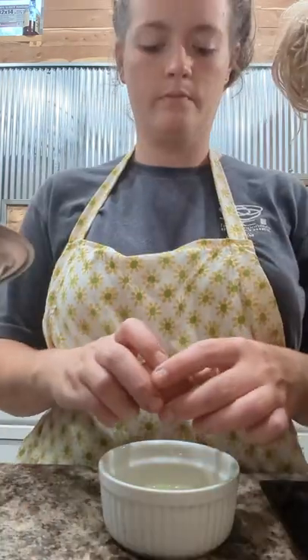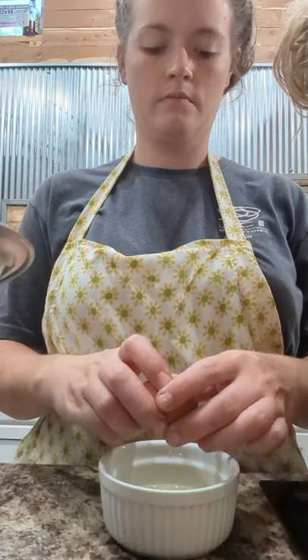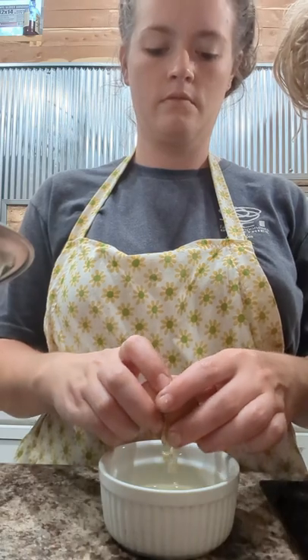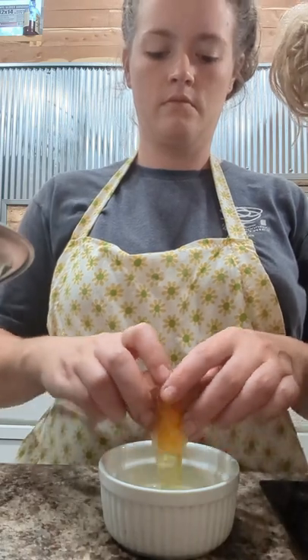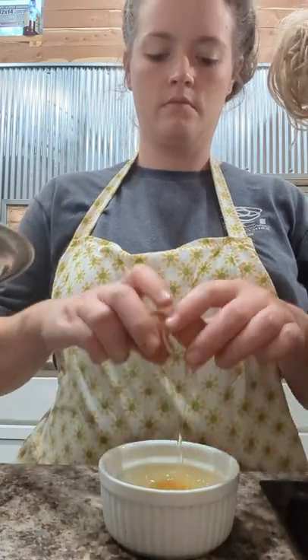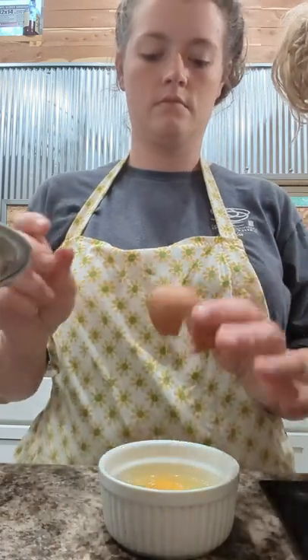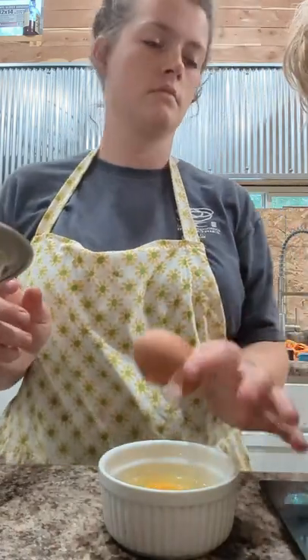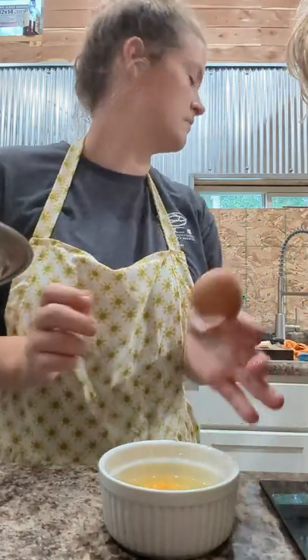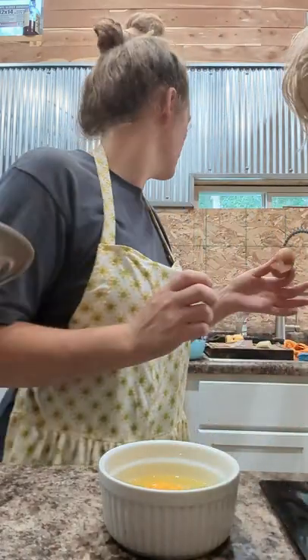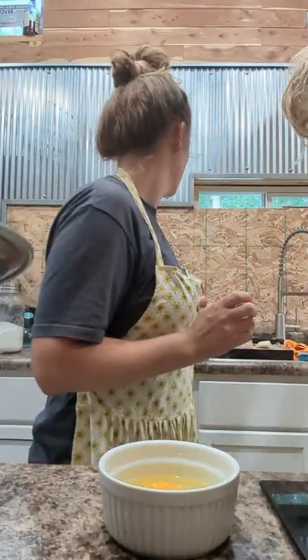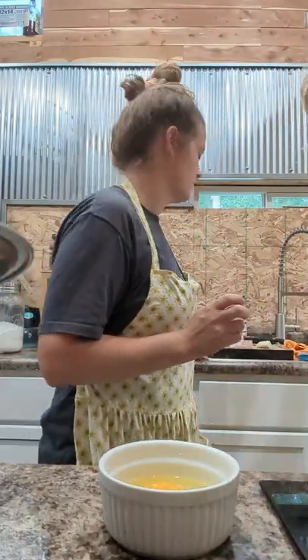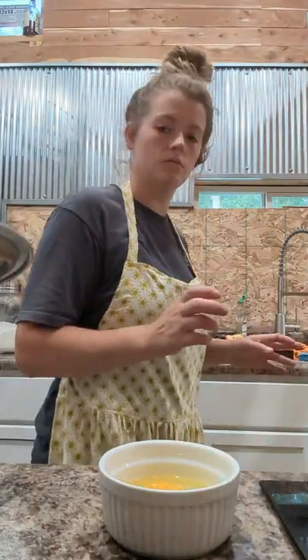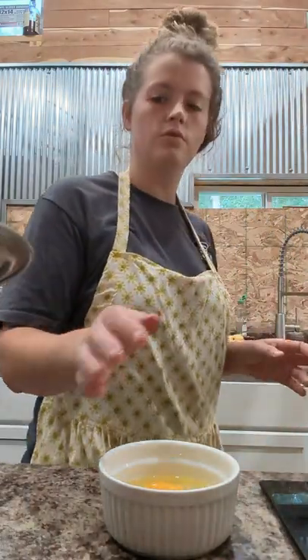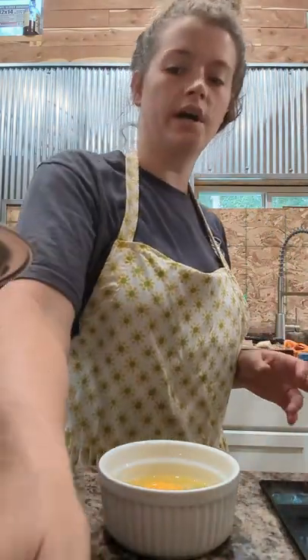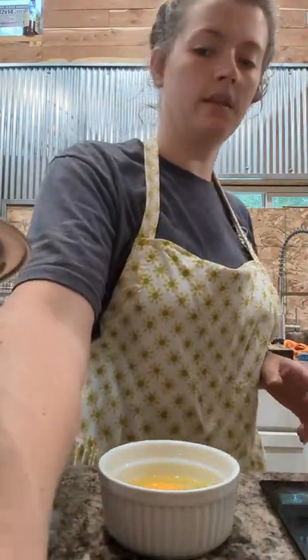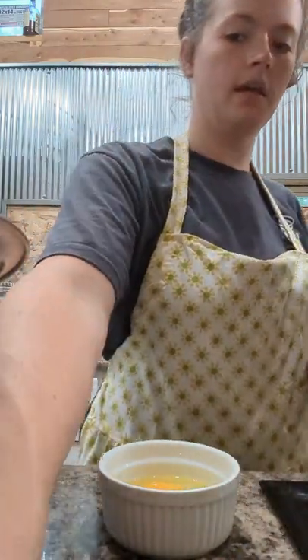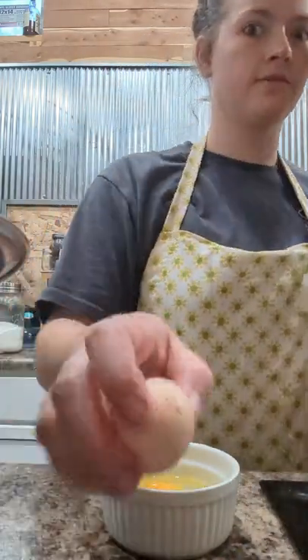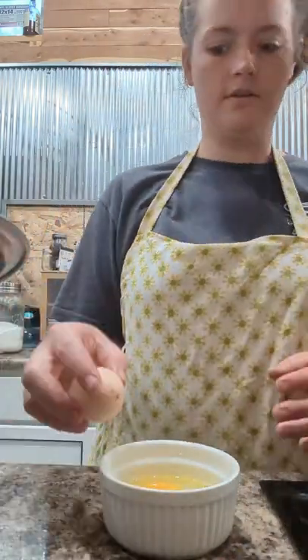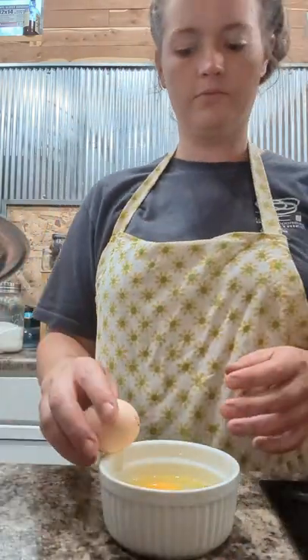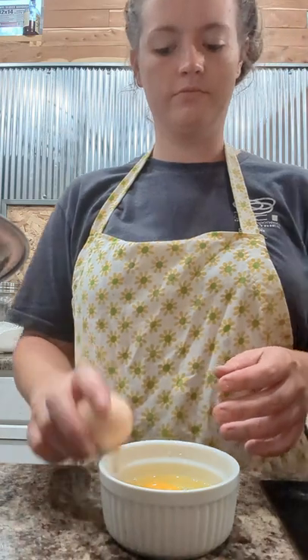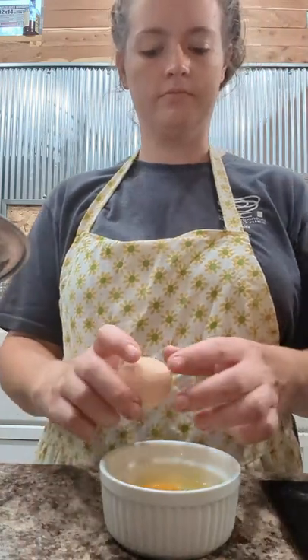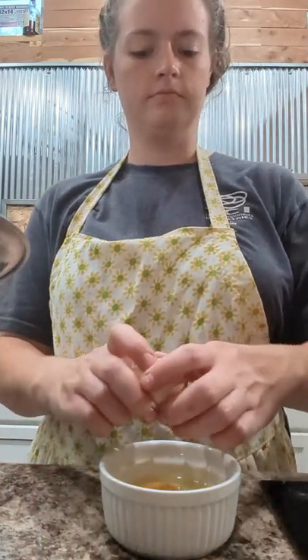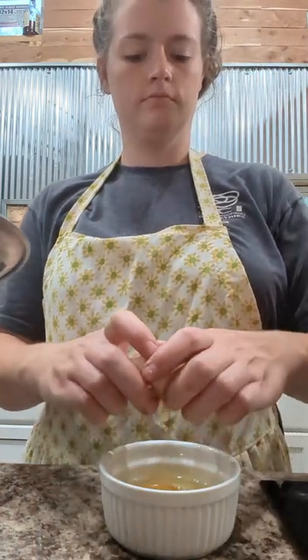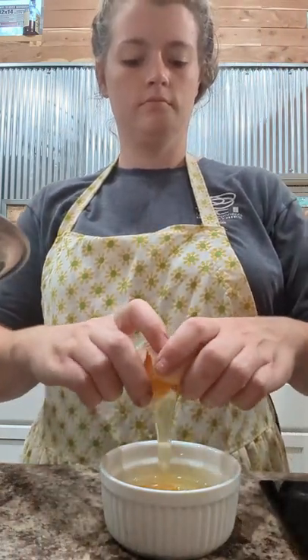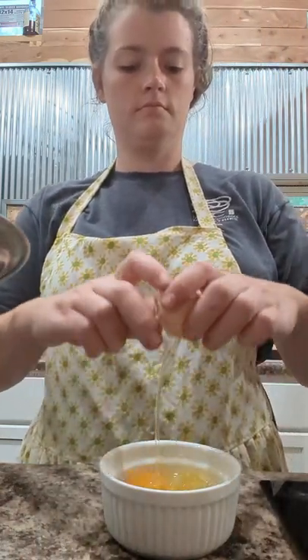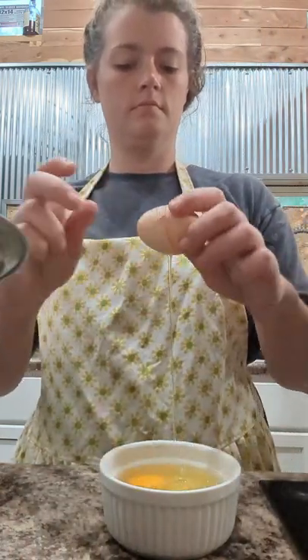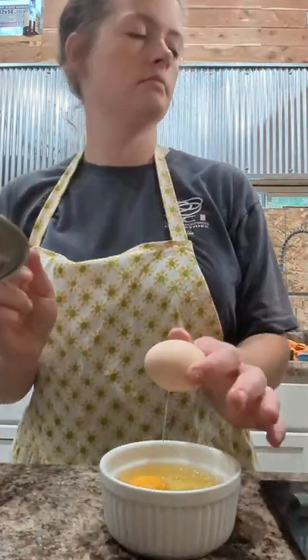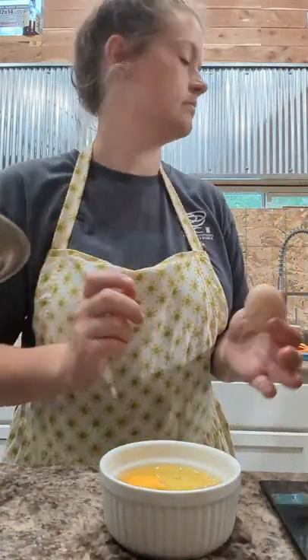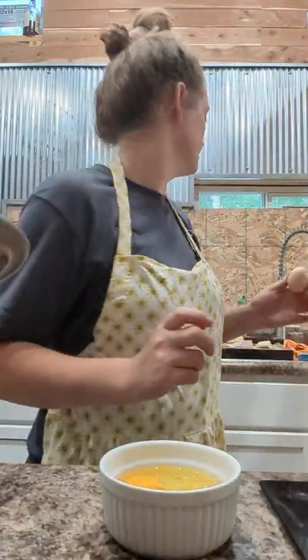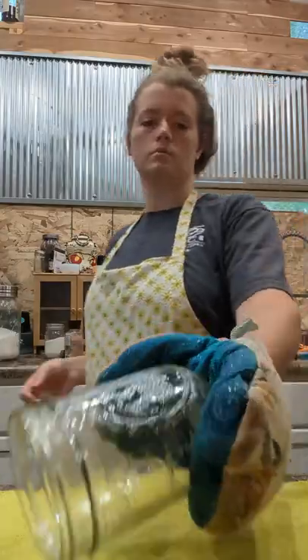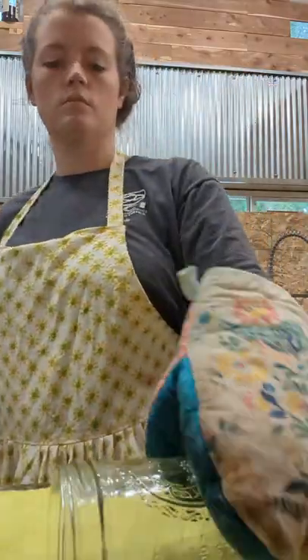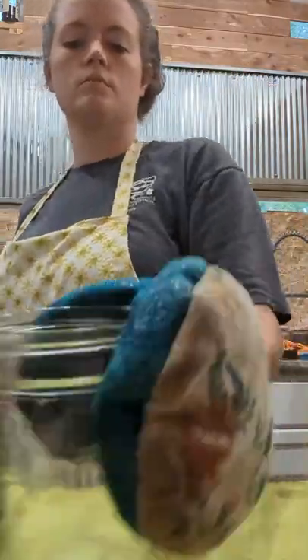Just in case anybody got lost with our little egg mishap — it is four eggs that we are using today, two for each loaf or batch that you're making.